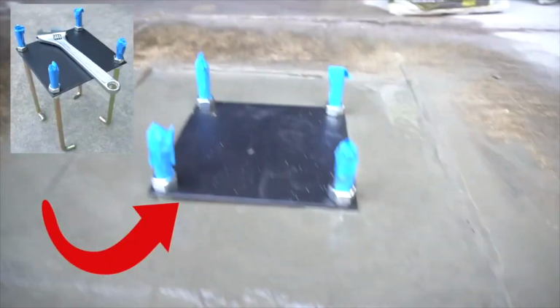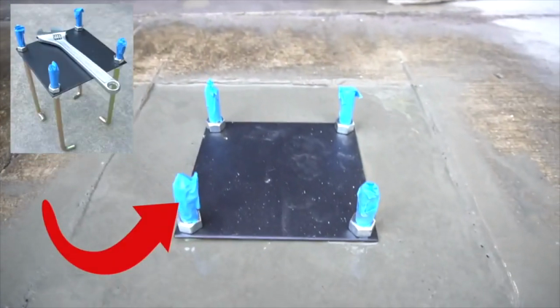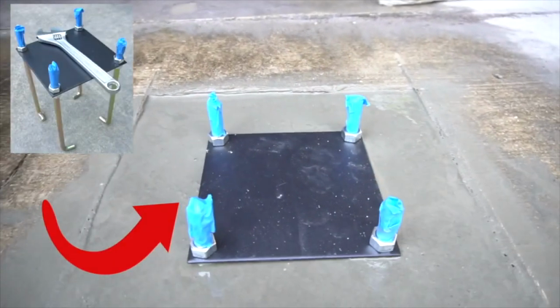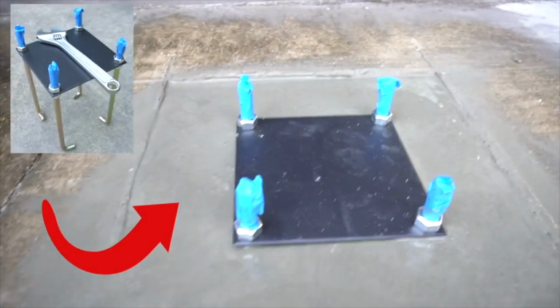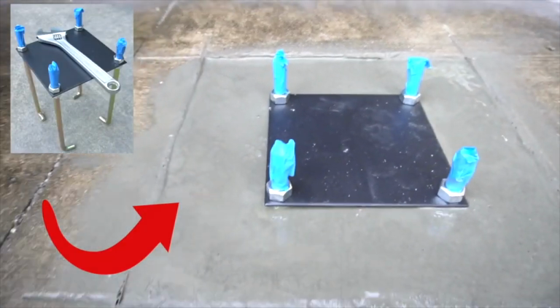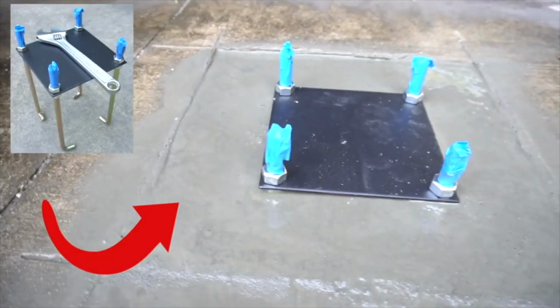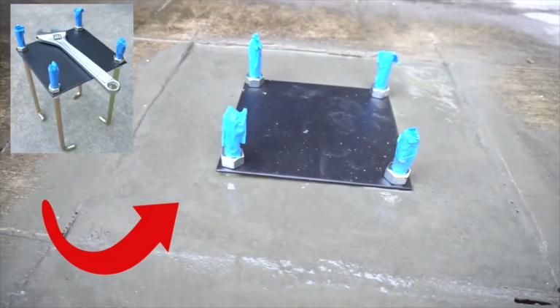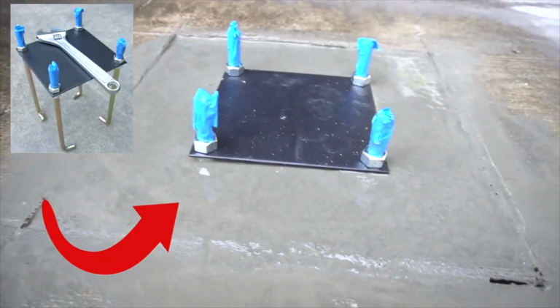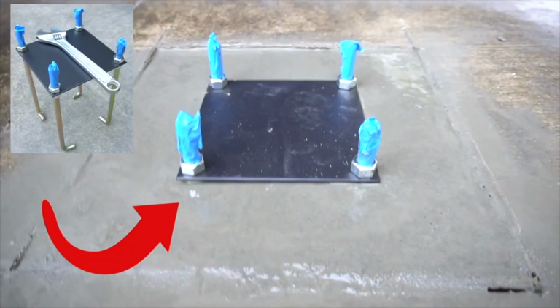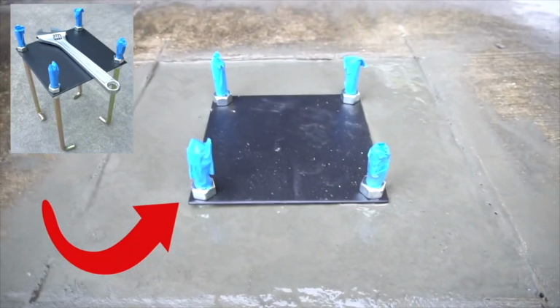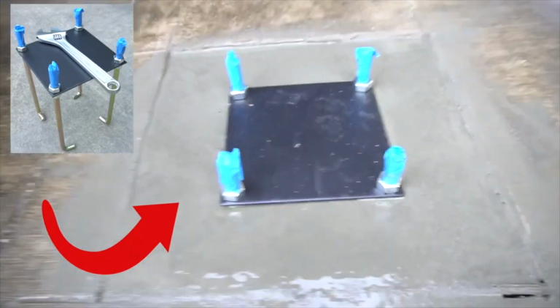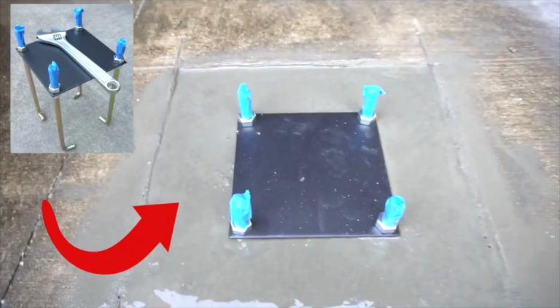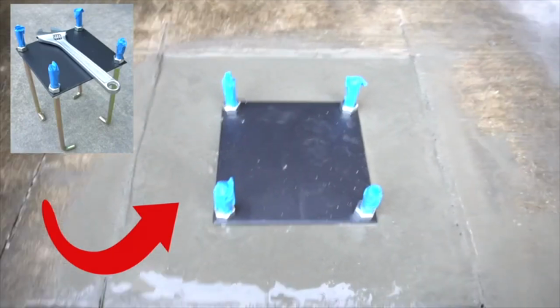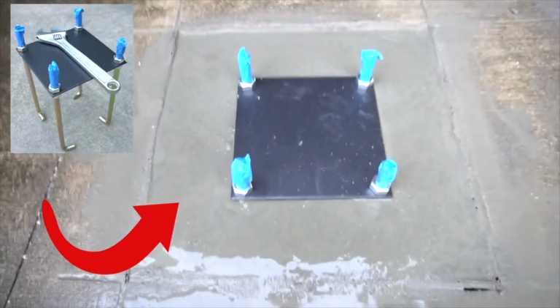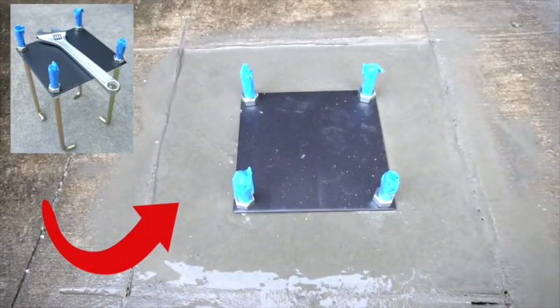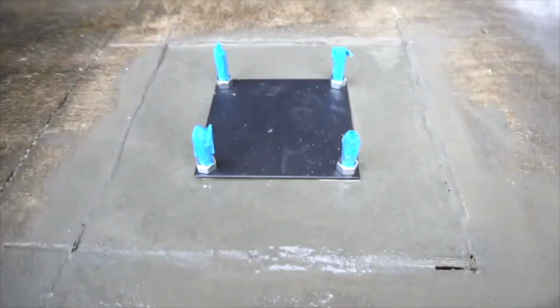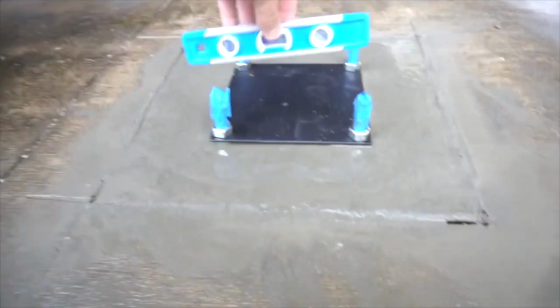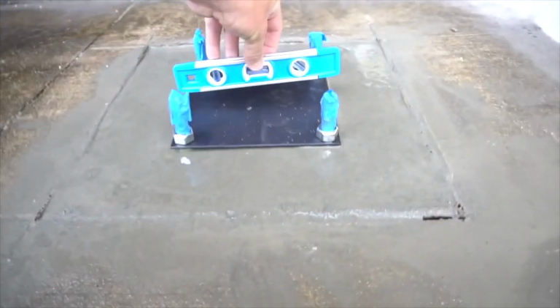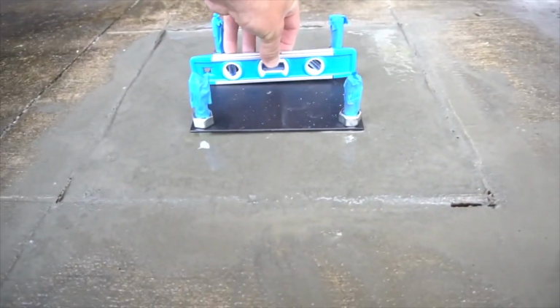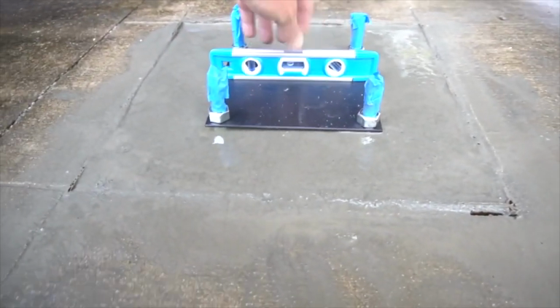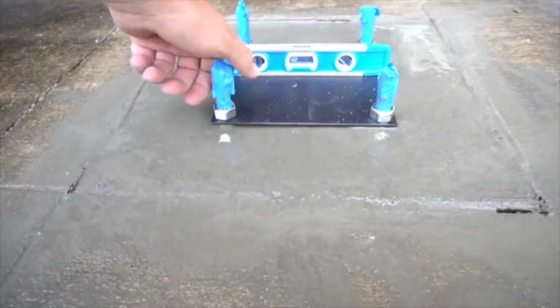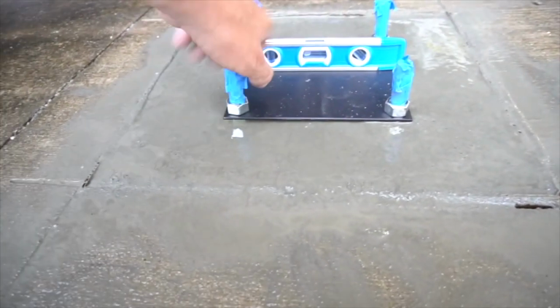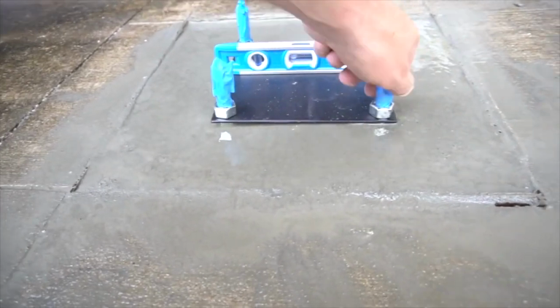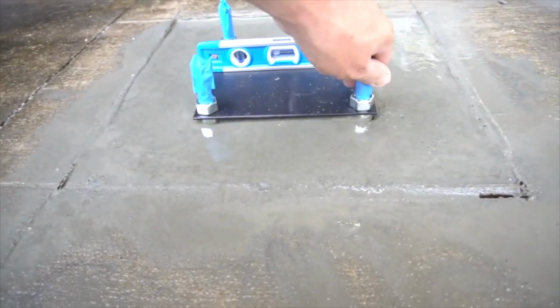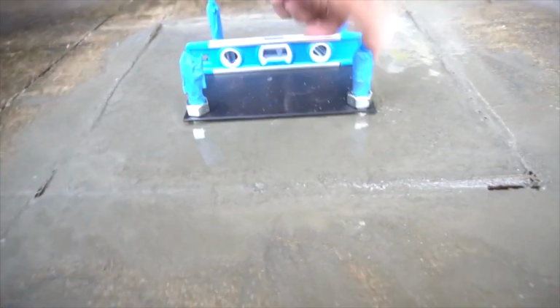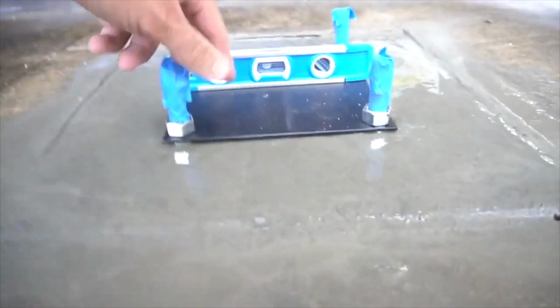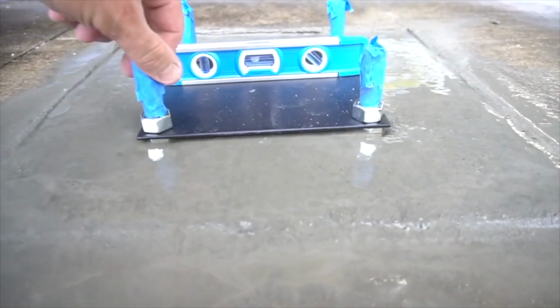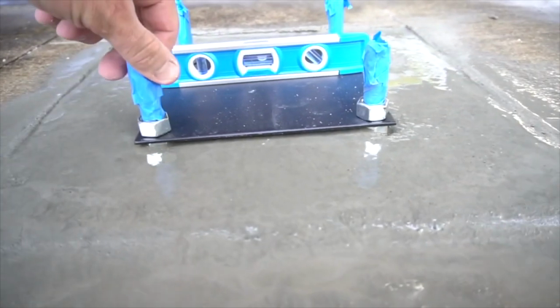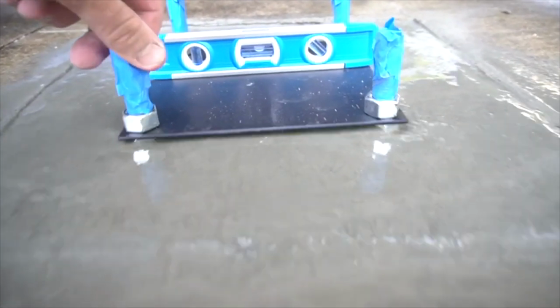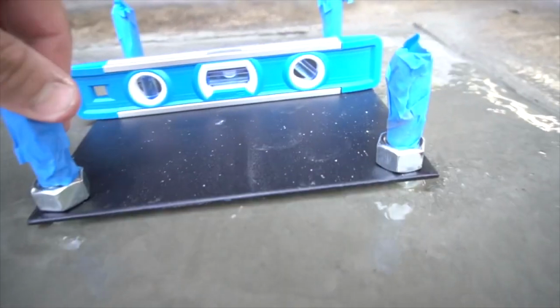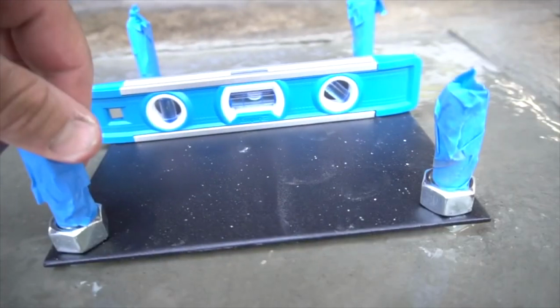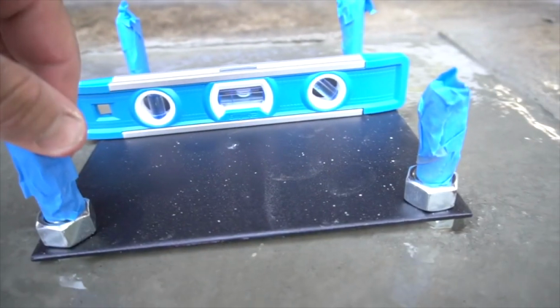Once you push this down into the concrete and you've got it in the right spot, you're going to put a level on it and just adjust it so that it is level.